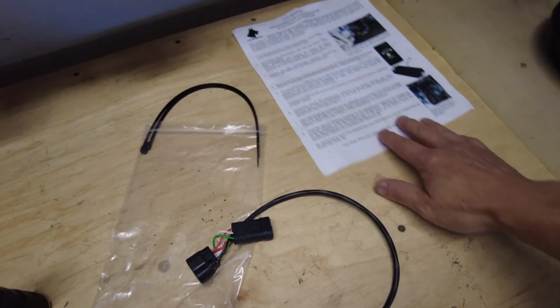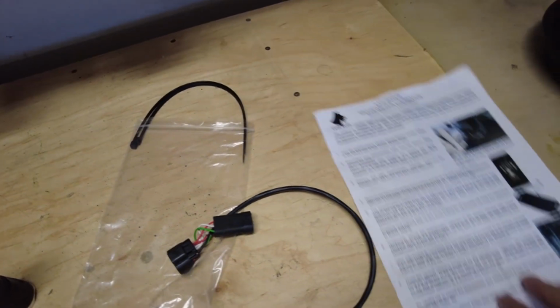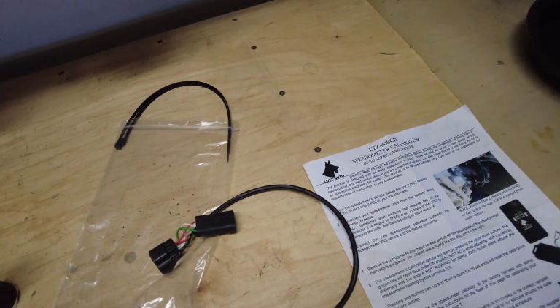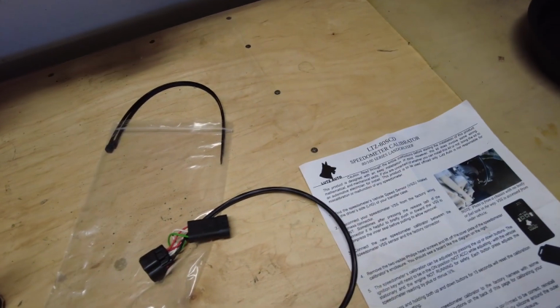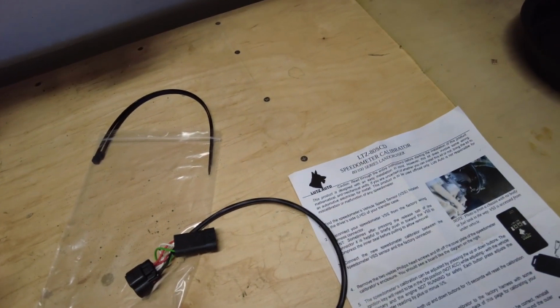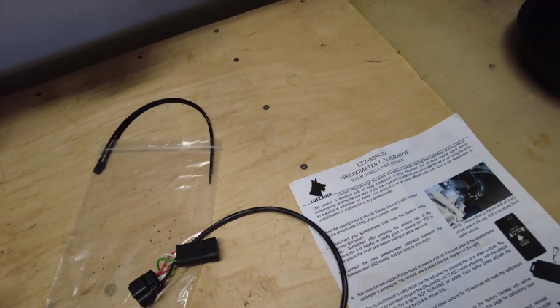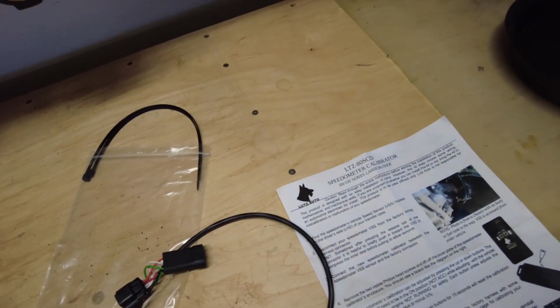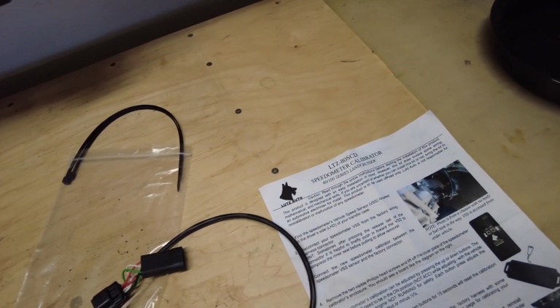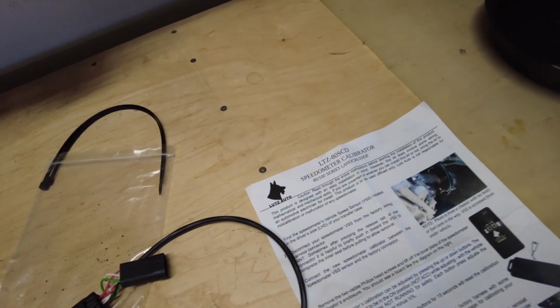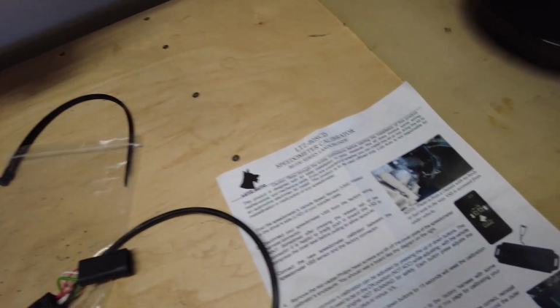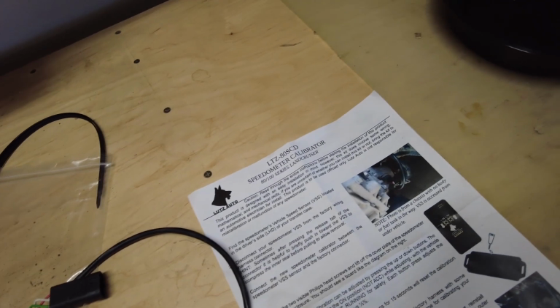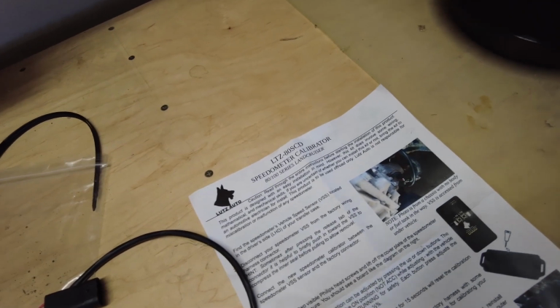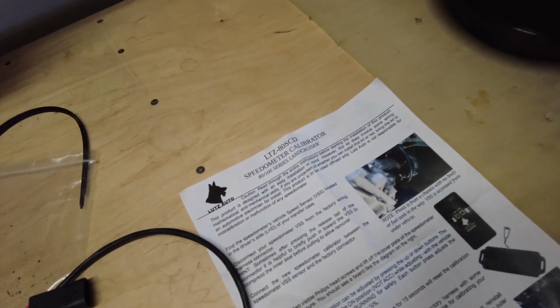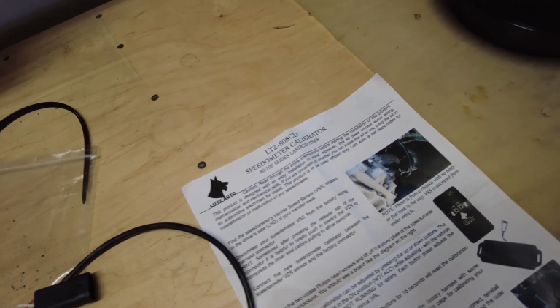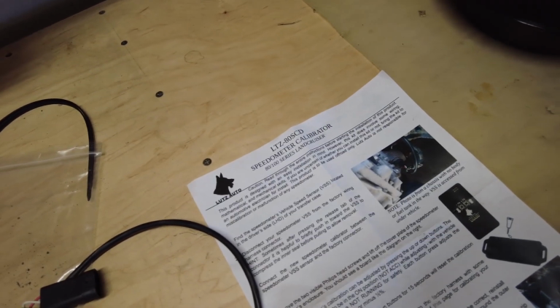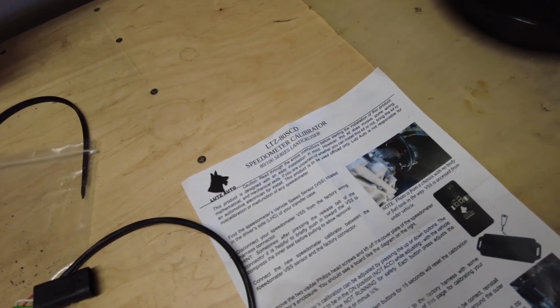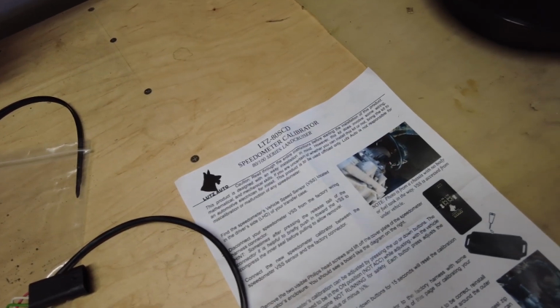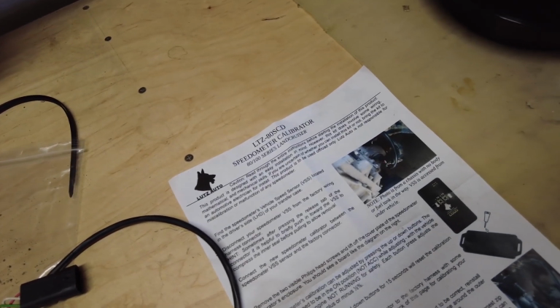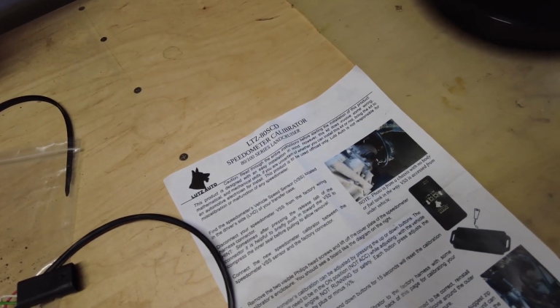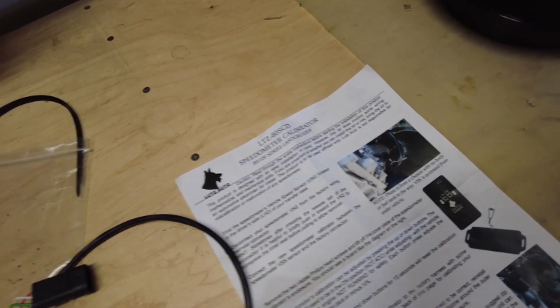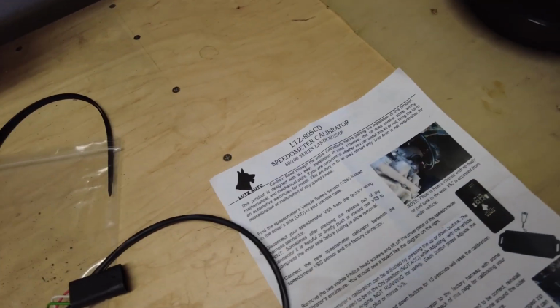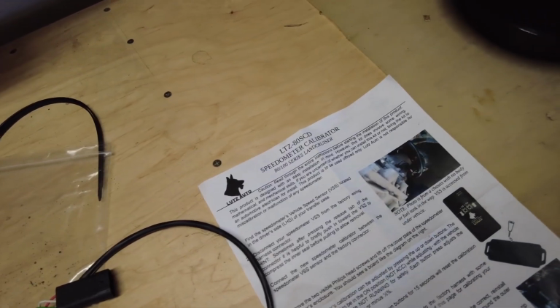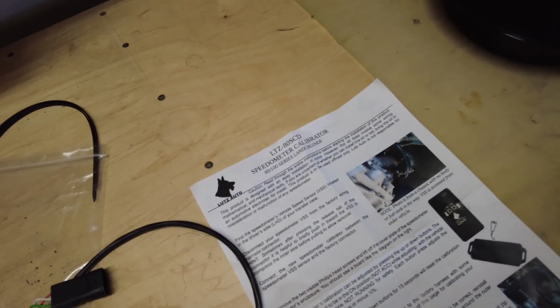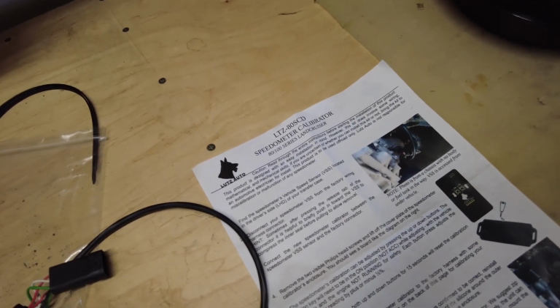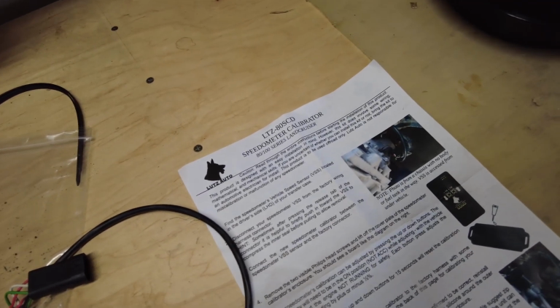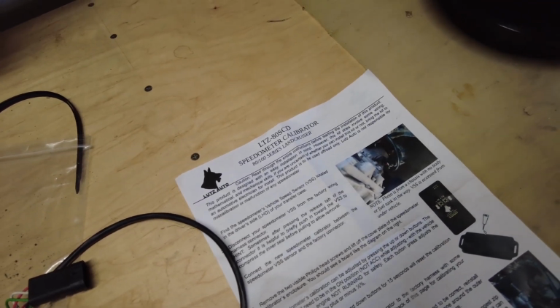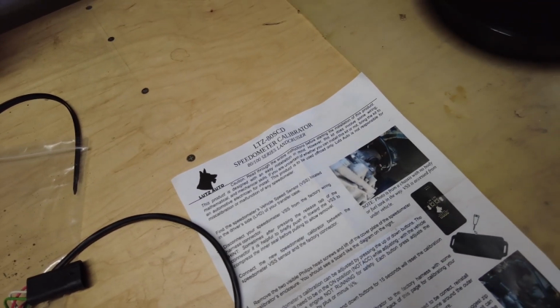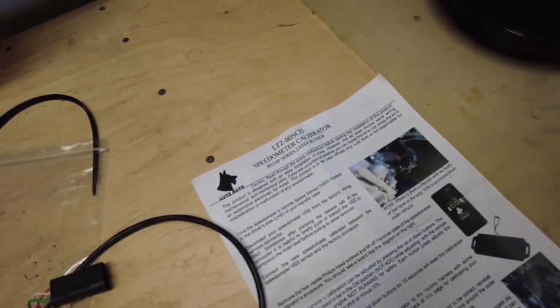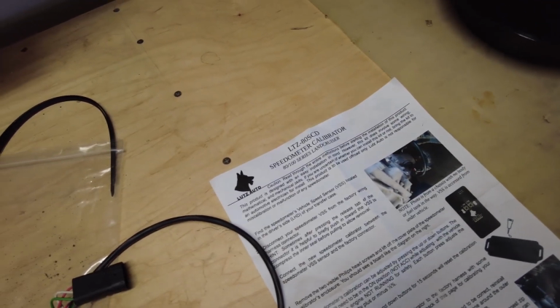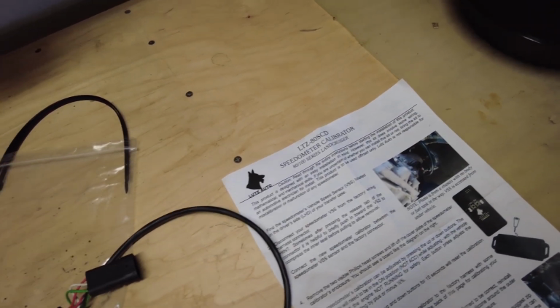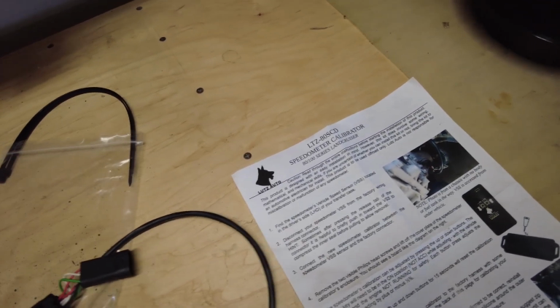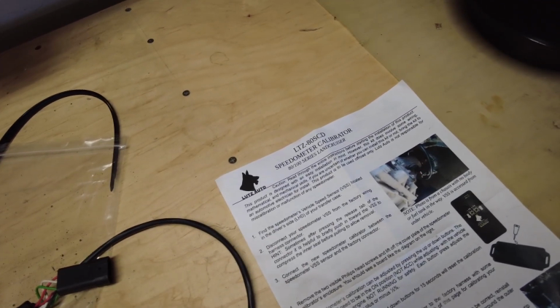Today we're going to install this Lutz Auto speedometer calibrator for the AD100 series Land Cruisers. I have an LX470 — pretty much the same.